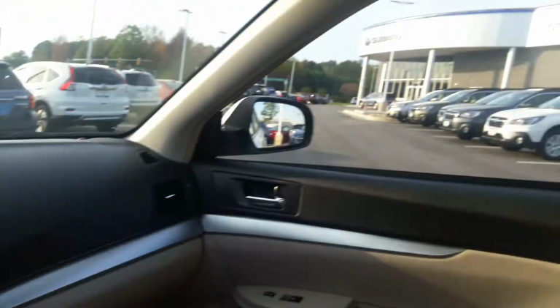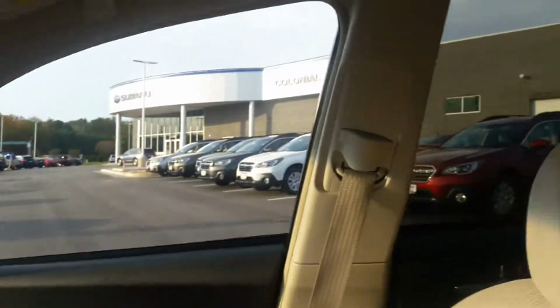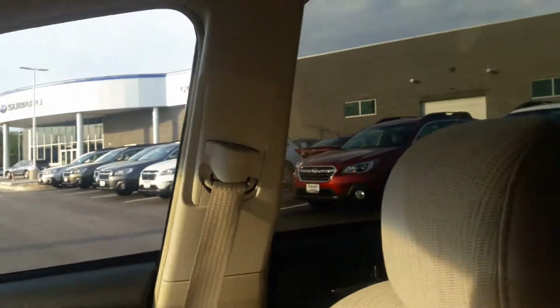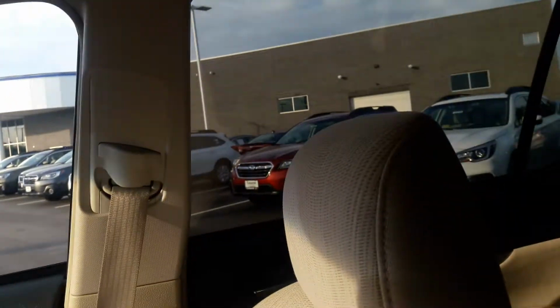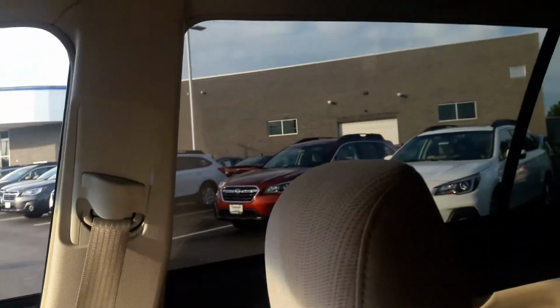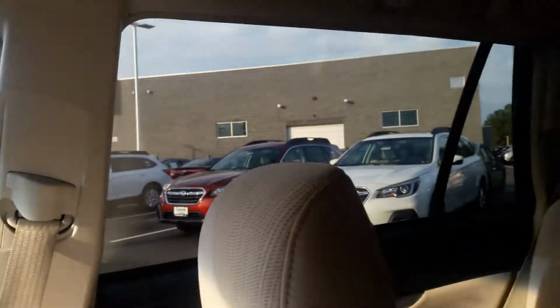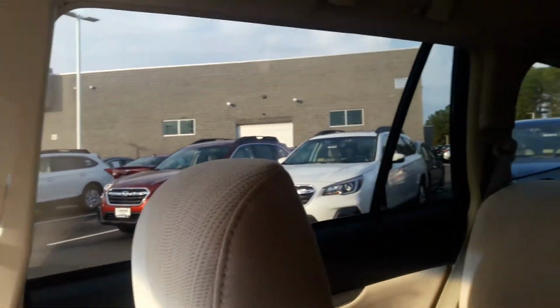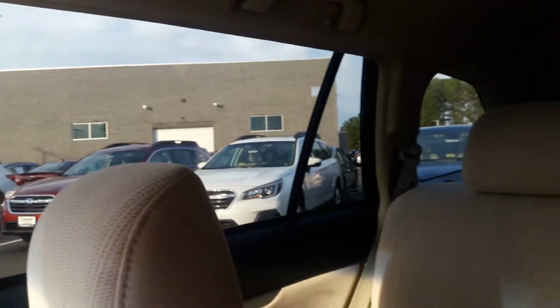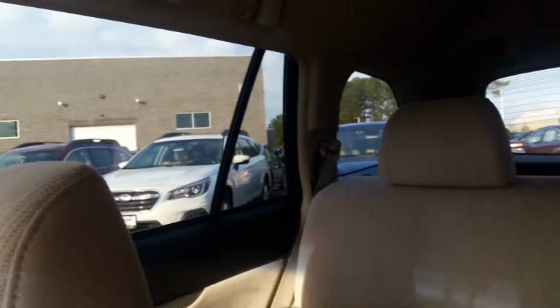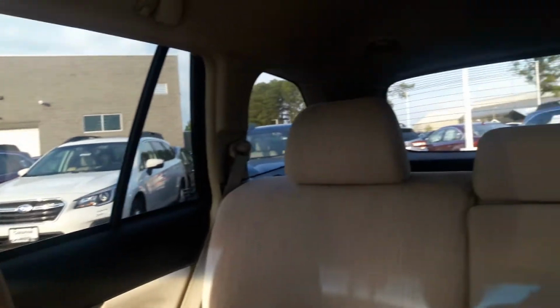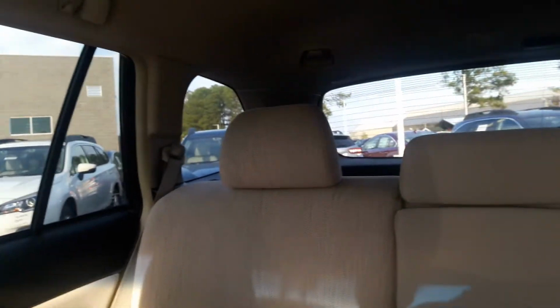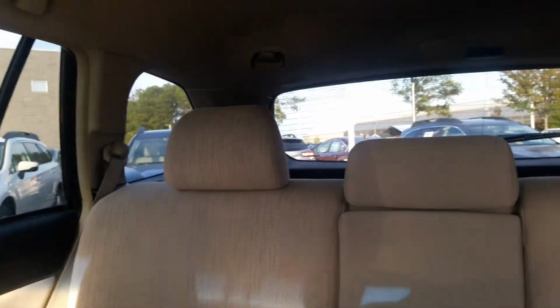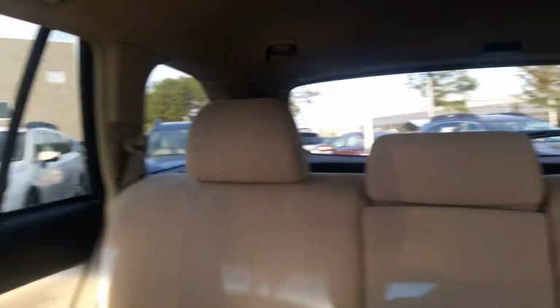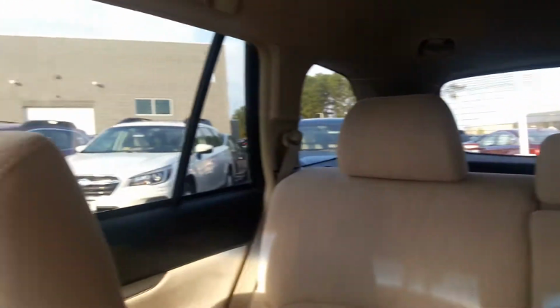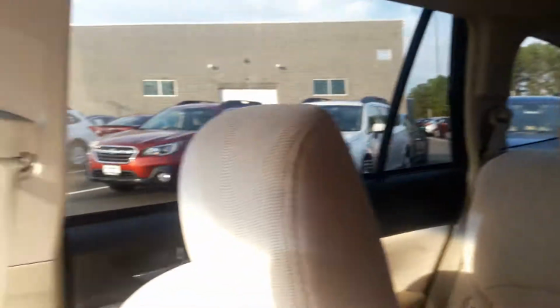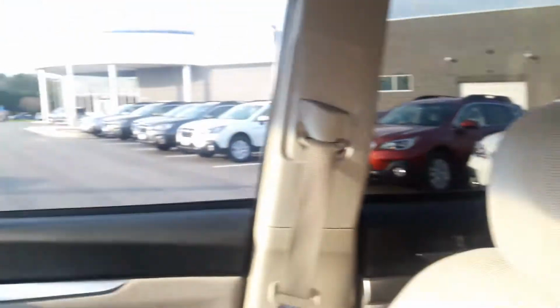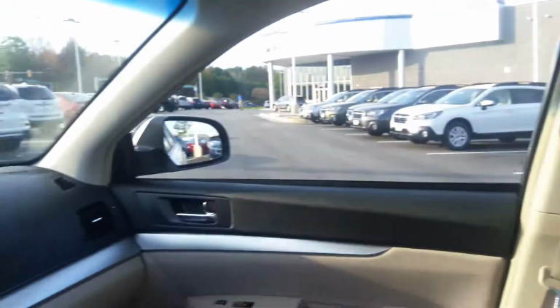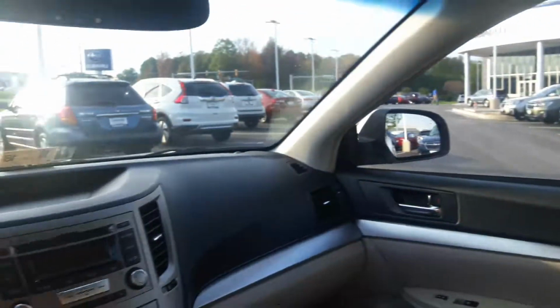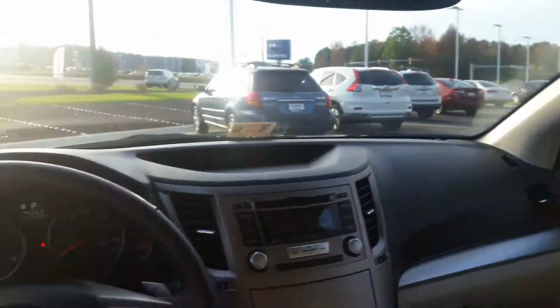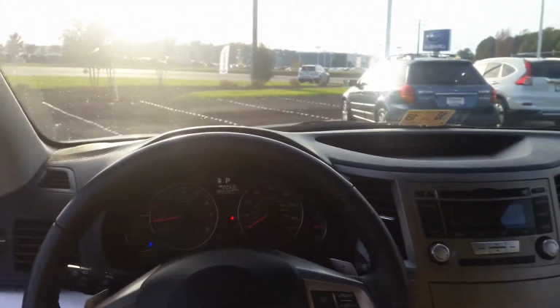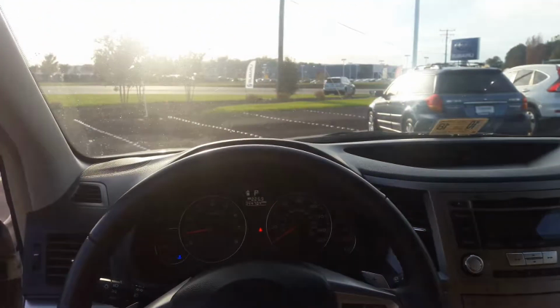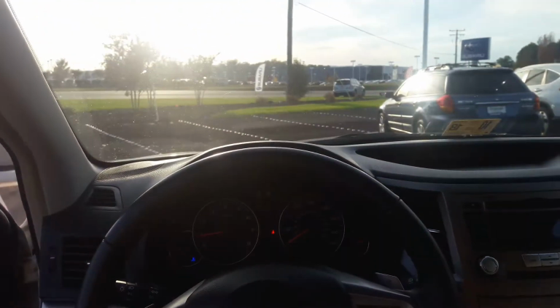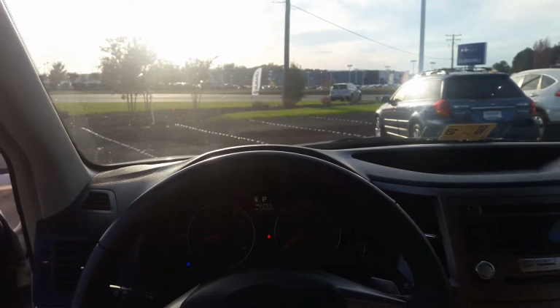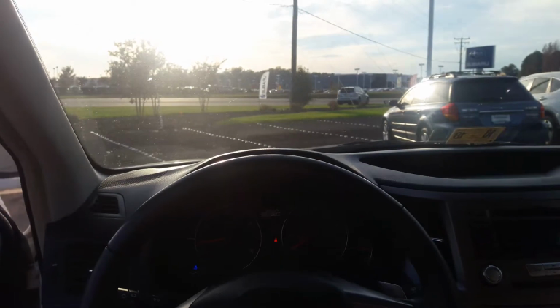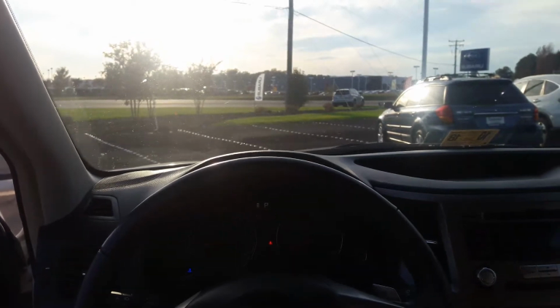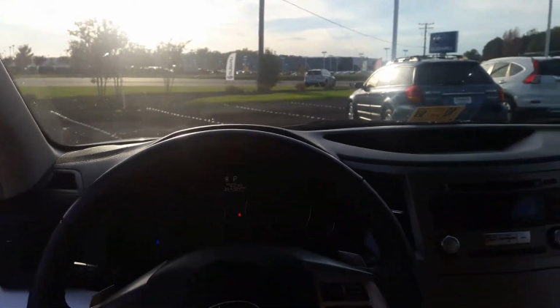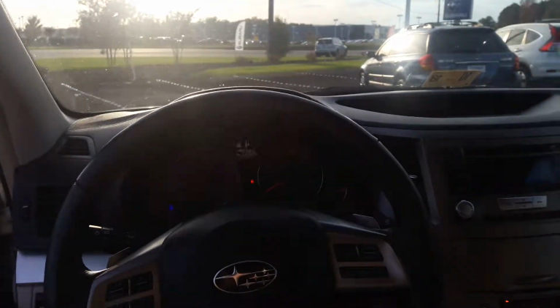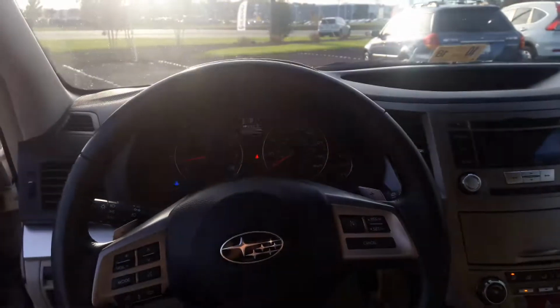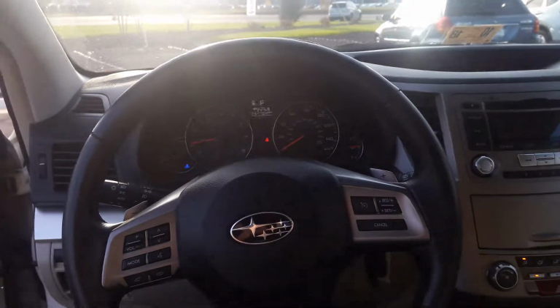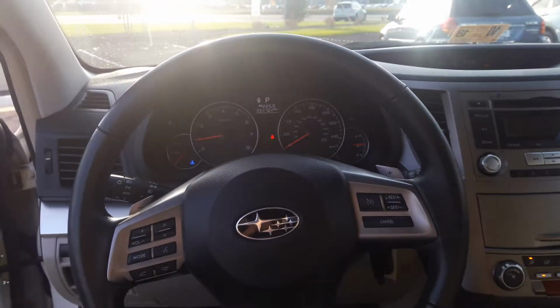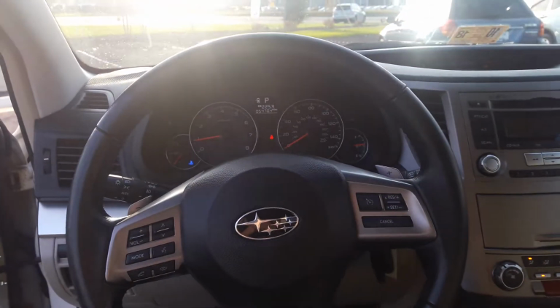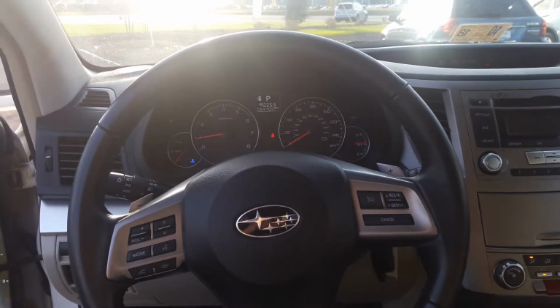In the windshield wiper area there's a de-icer built into the glass. You asked about the tinted back windows — from the inside, they are tinted, just like I said. Please give me a call with any questions at 804-818-7912. Thank you.